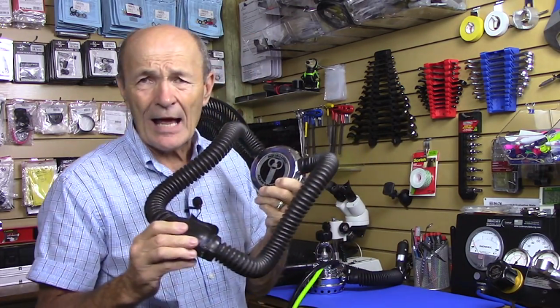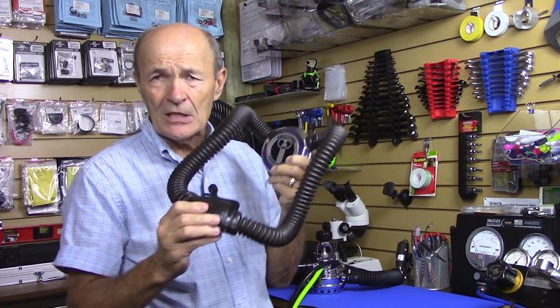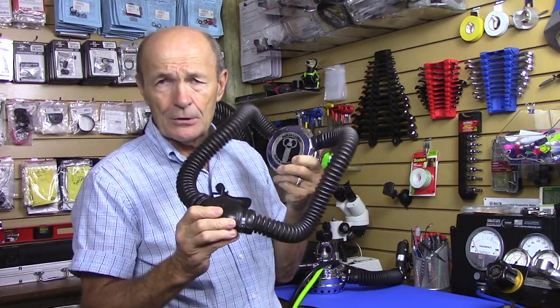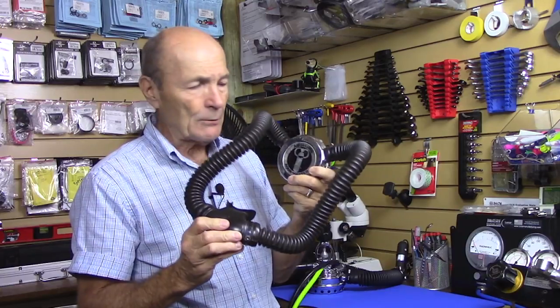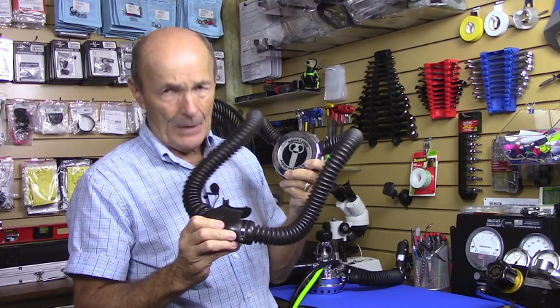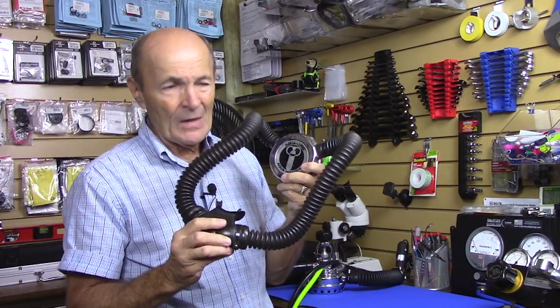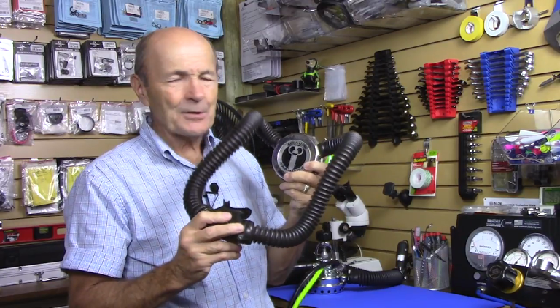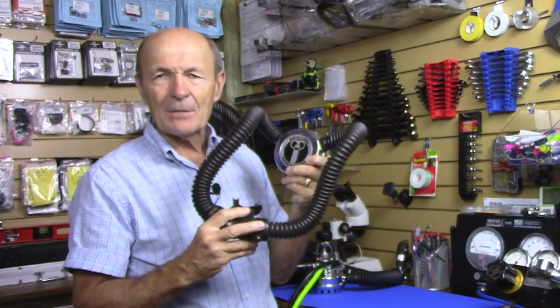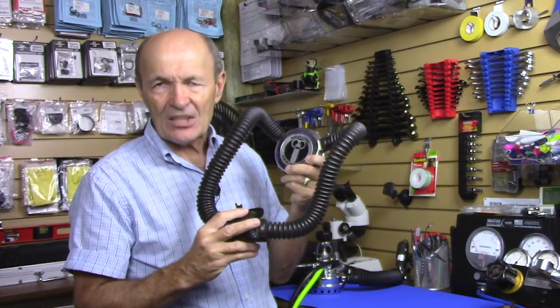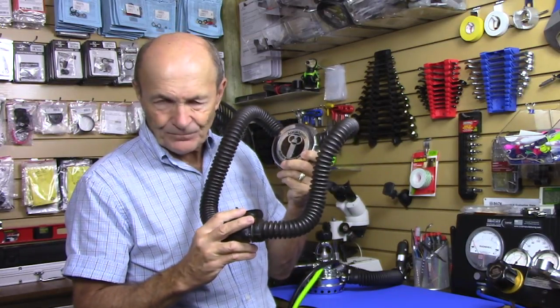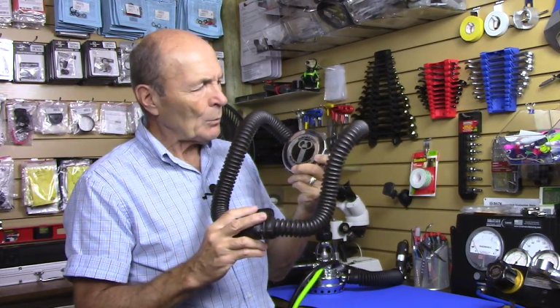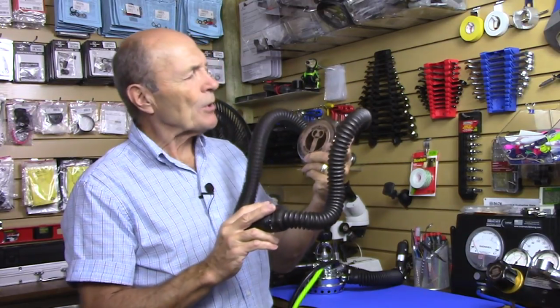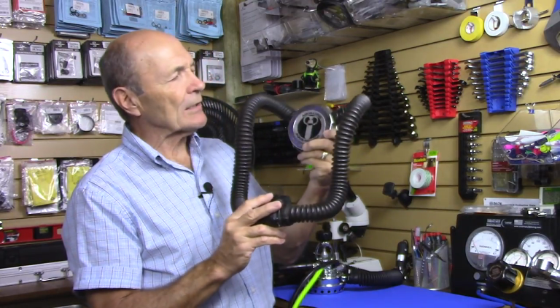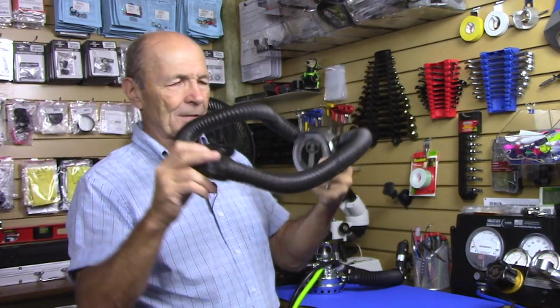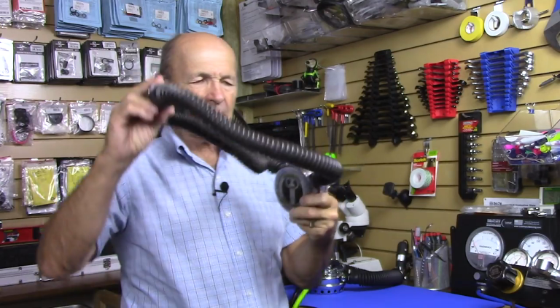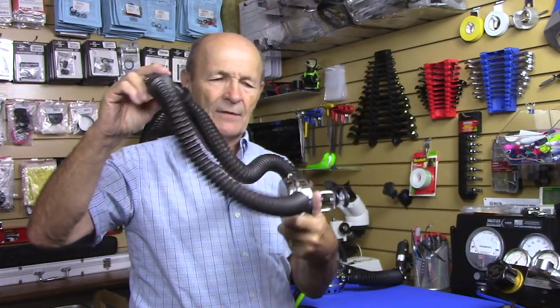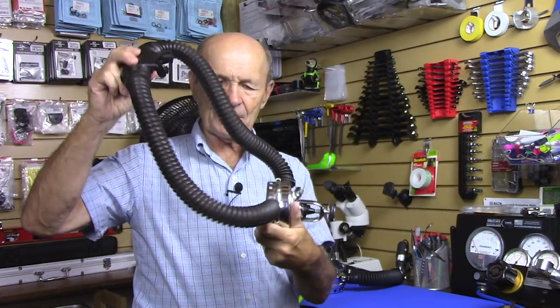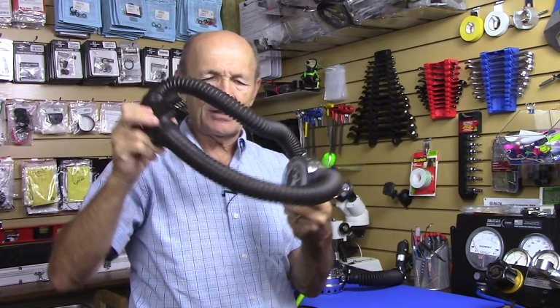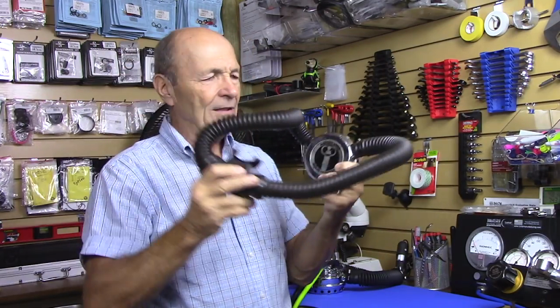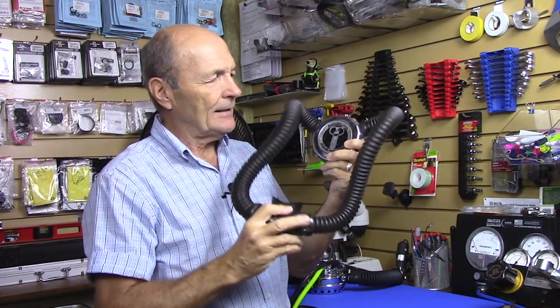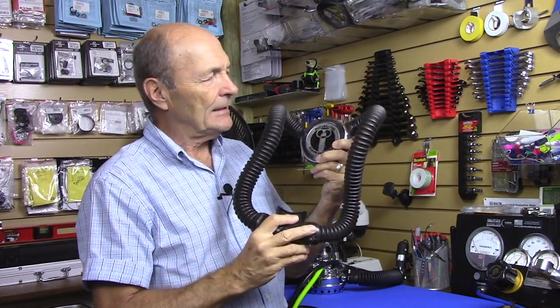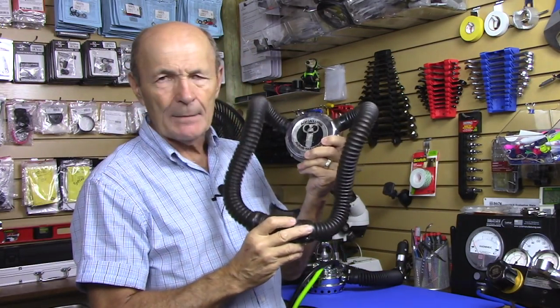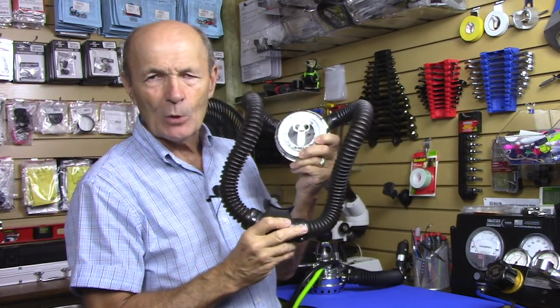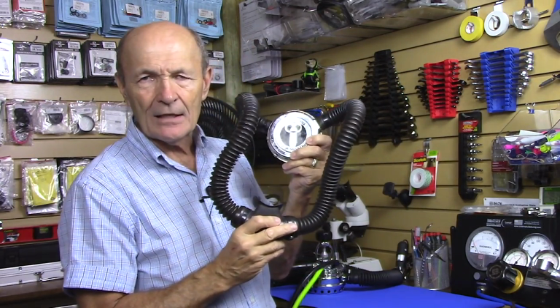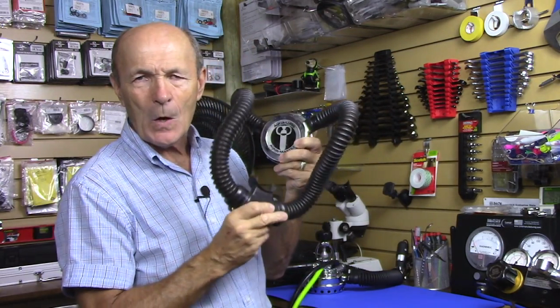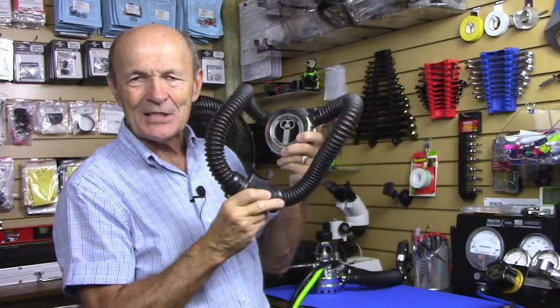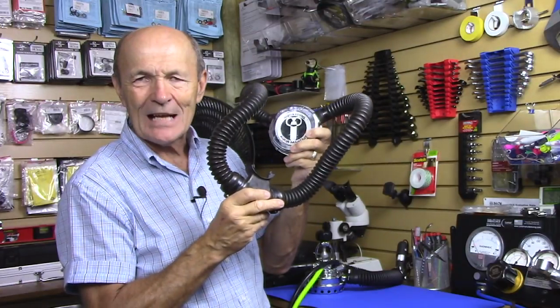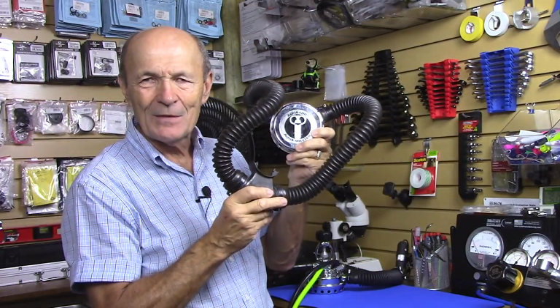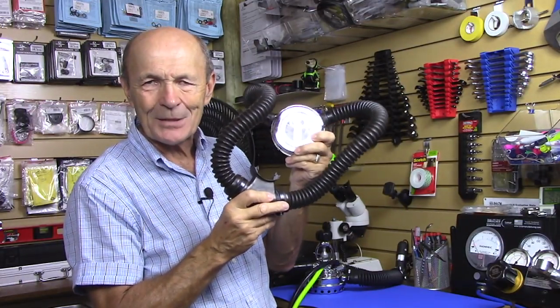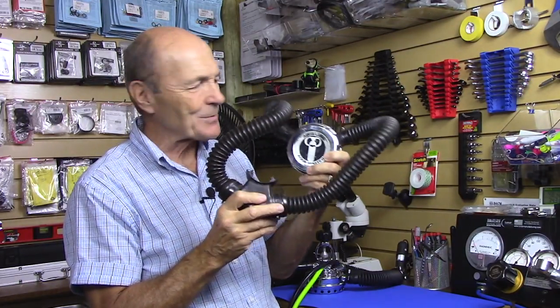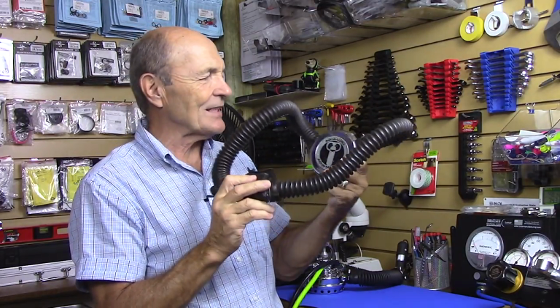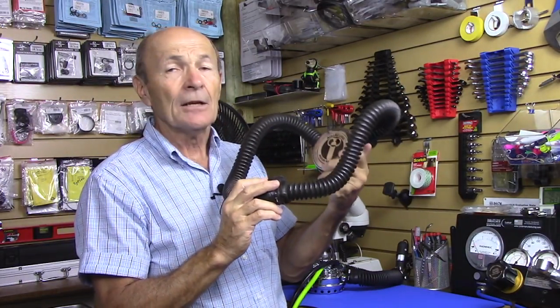They were very popular and there's a bit of a mystique with double hose regulators — these old, neat old devices. This is sort of the epitome of scuba diving. You see a scuba diver in the movies, he sometimes has one of these on, so they're pretty neat and pretty popular still.